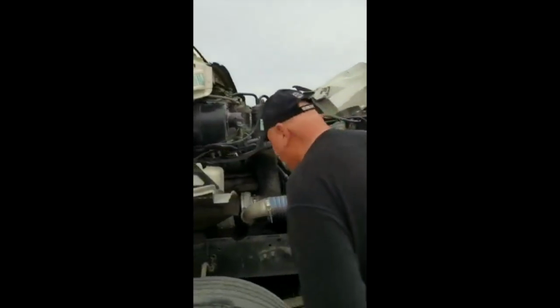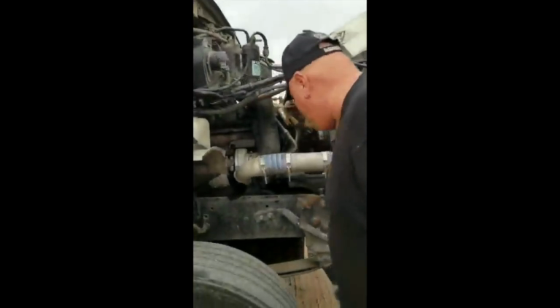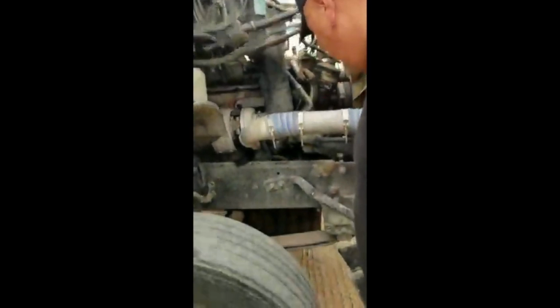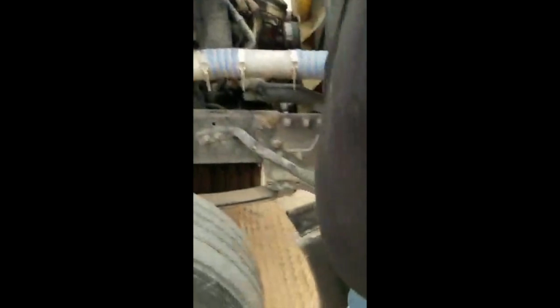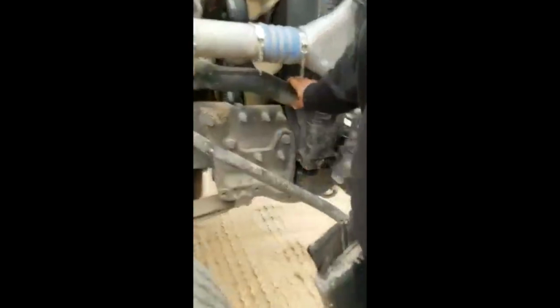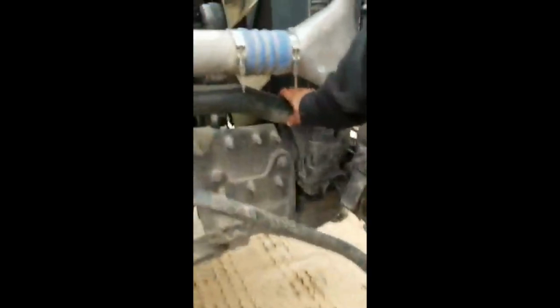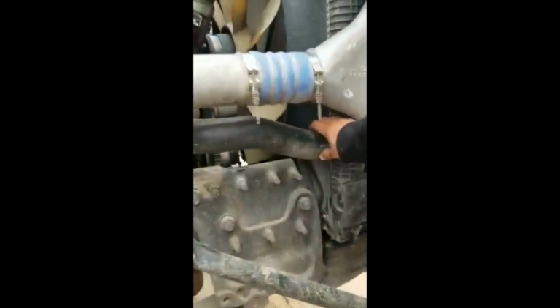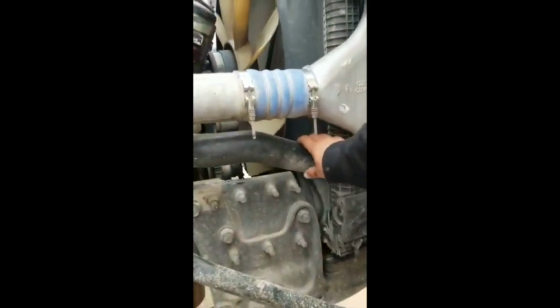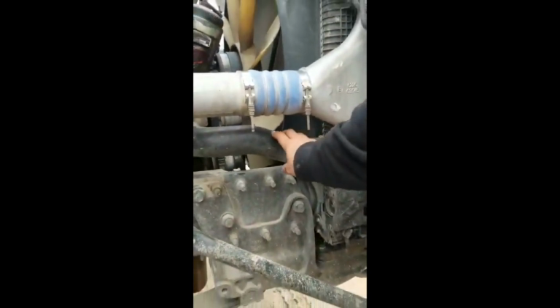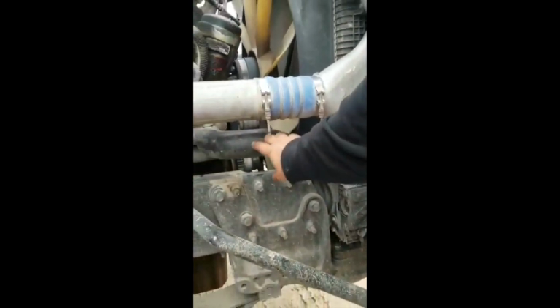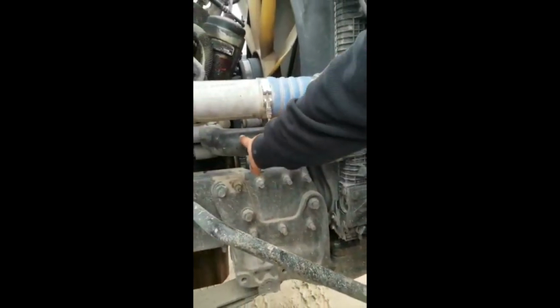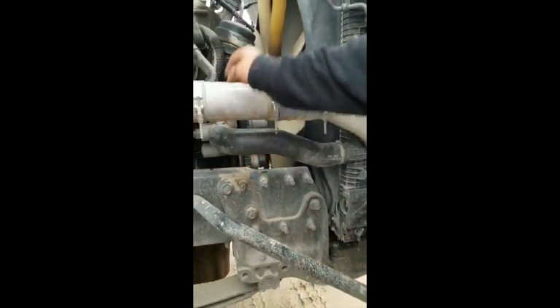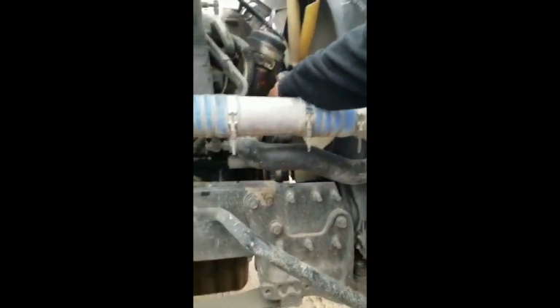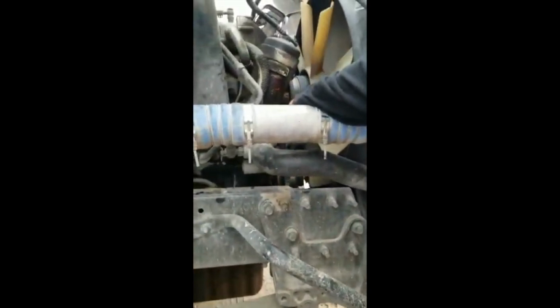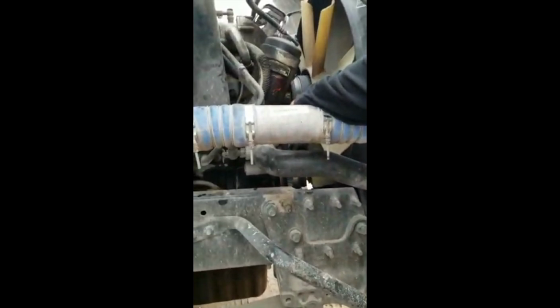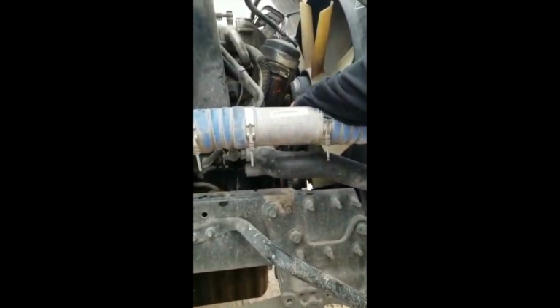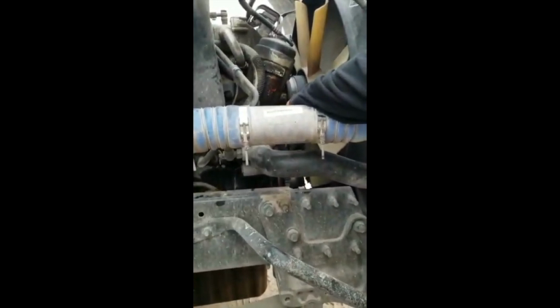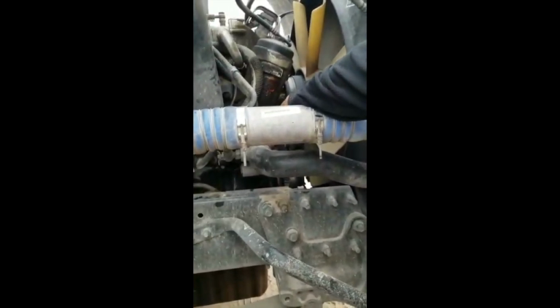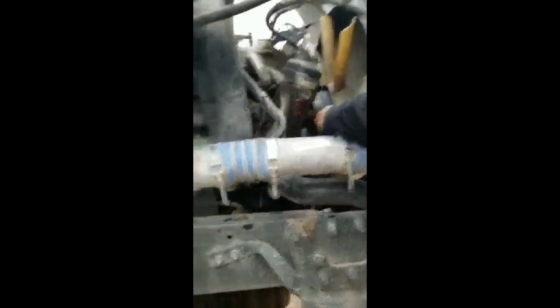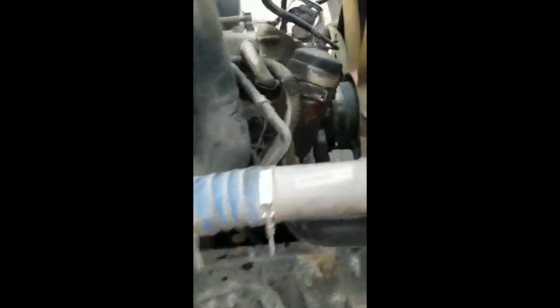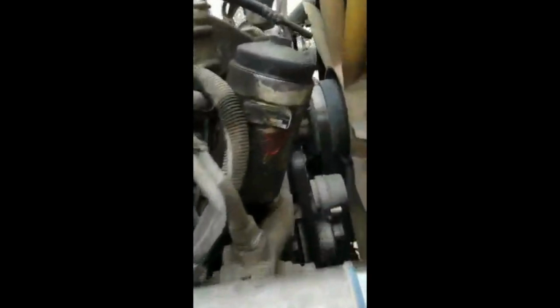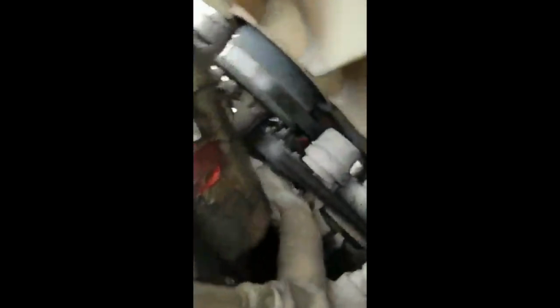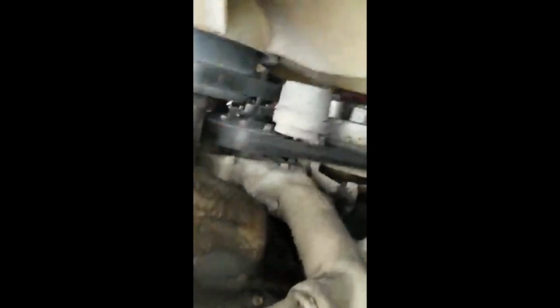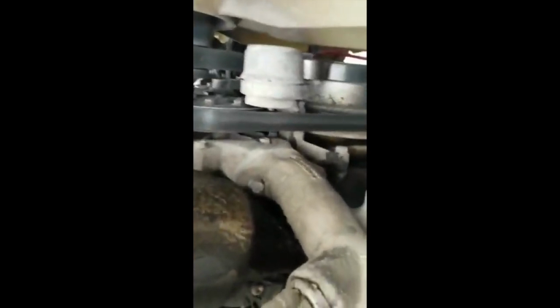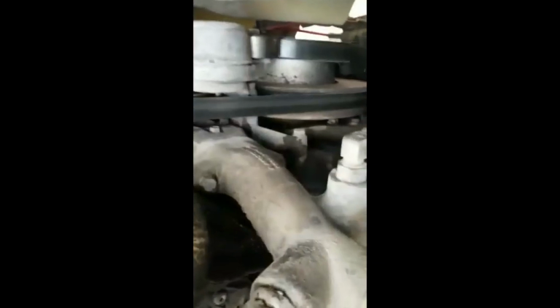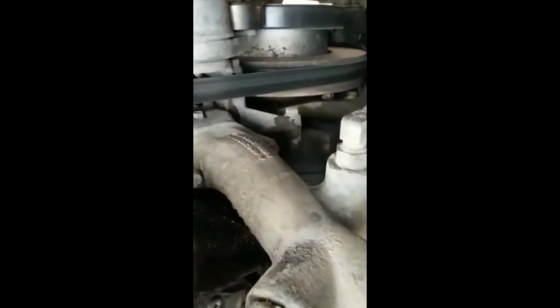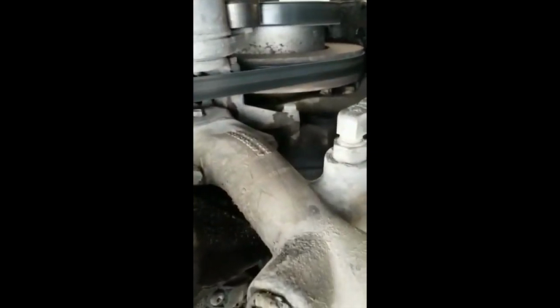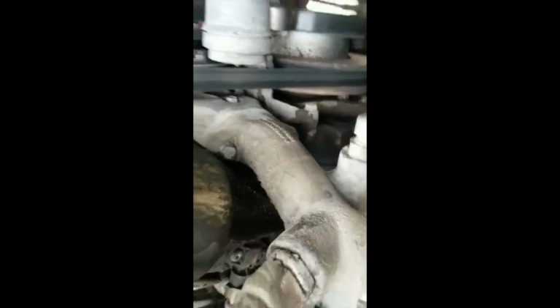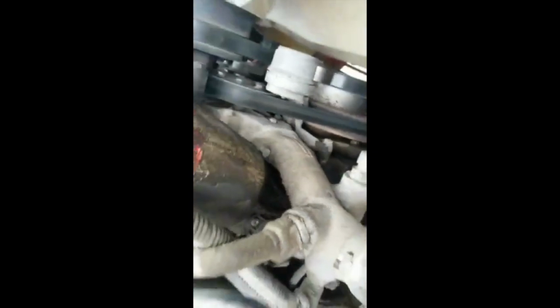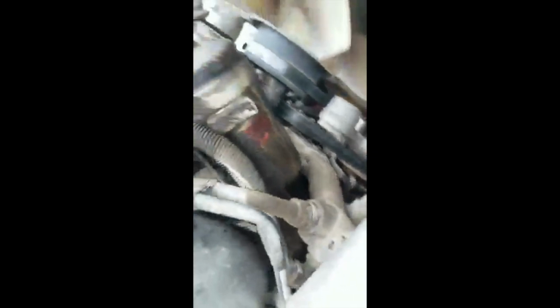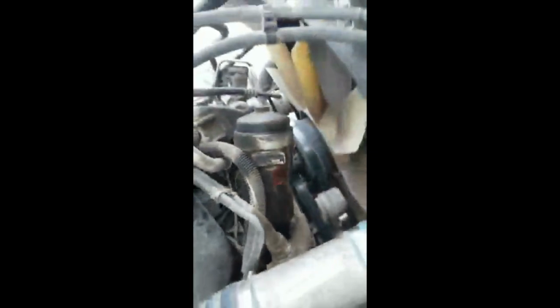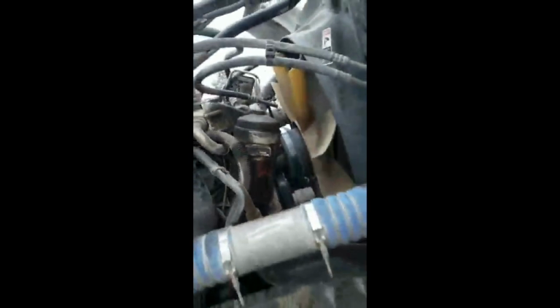Now I follow the hose — water hose. No leaks, no bubbles, no cuts. And I got to the water pump. Water pump, it's gear driven. No illegal welds, no illegal repairs, and no missing bolts. No leaks.